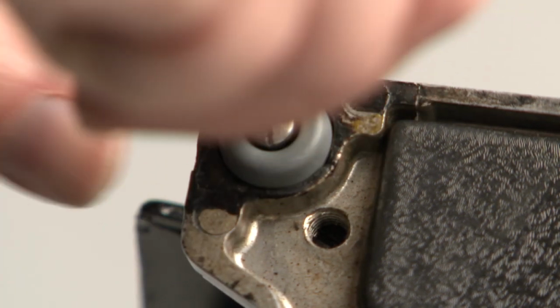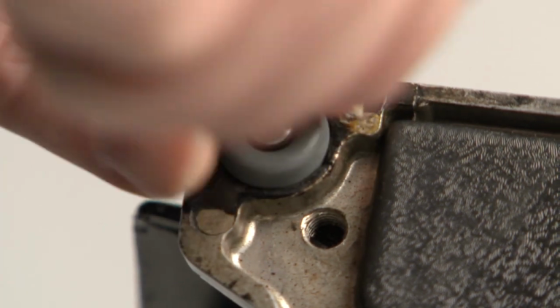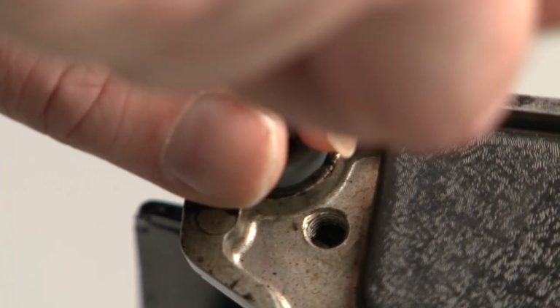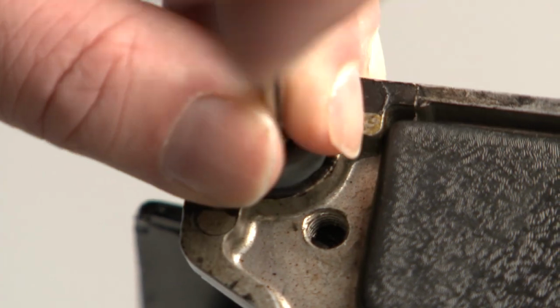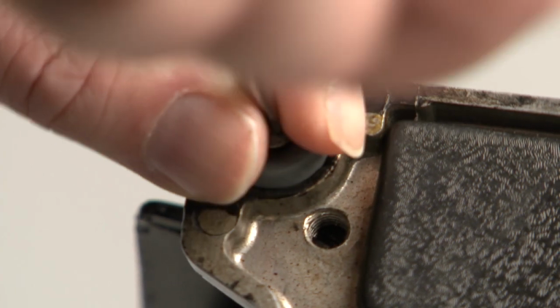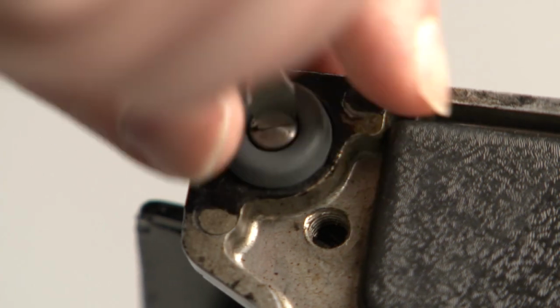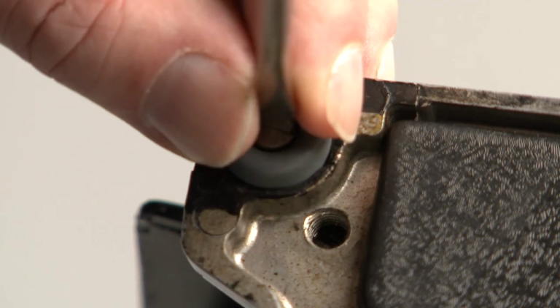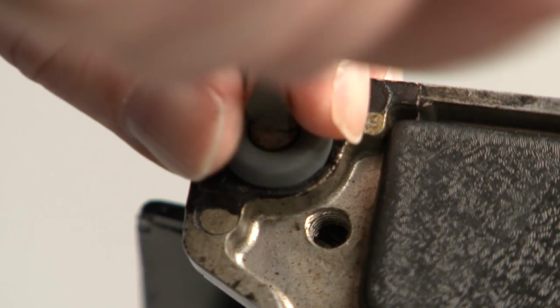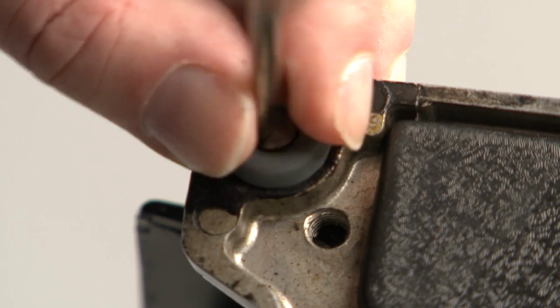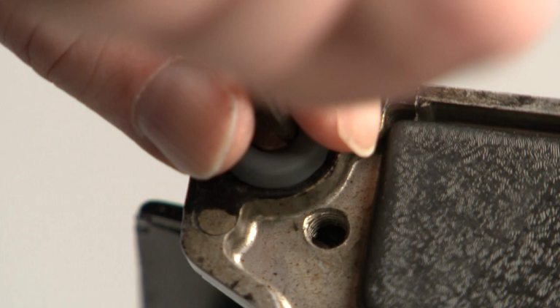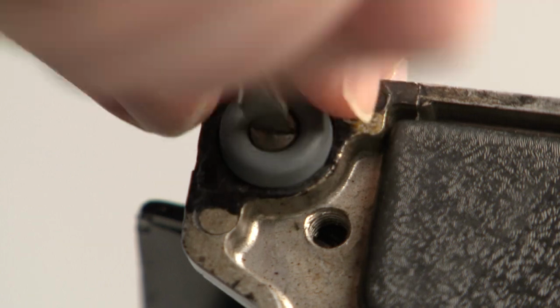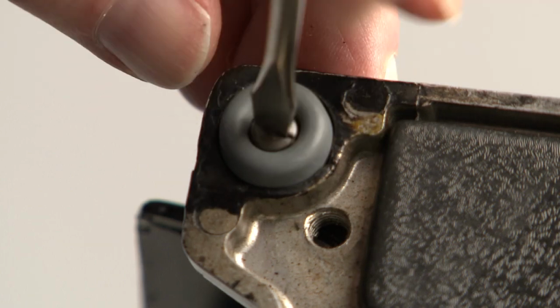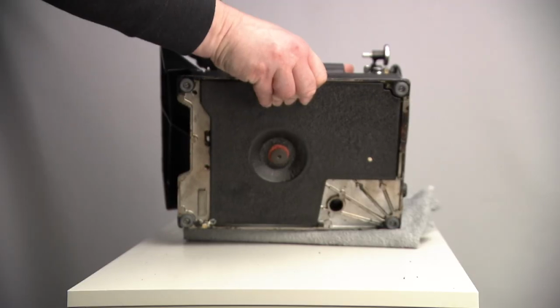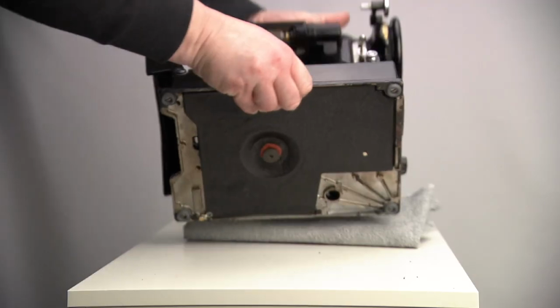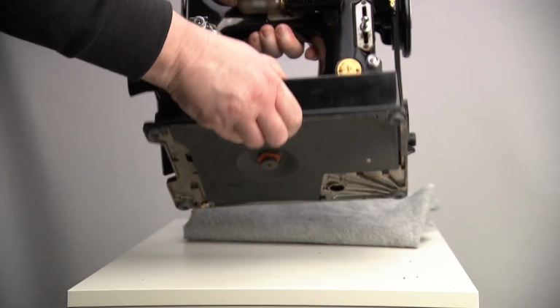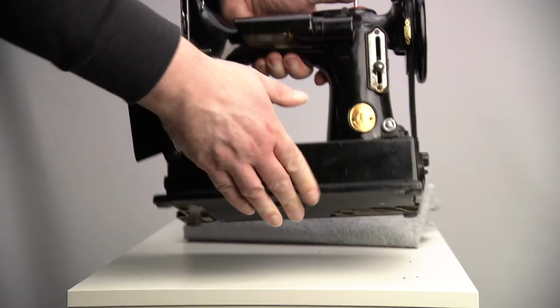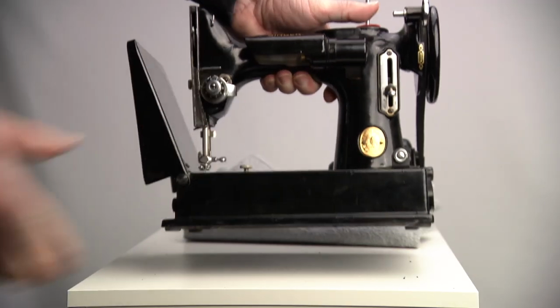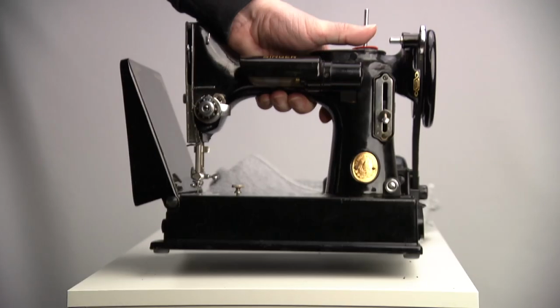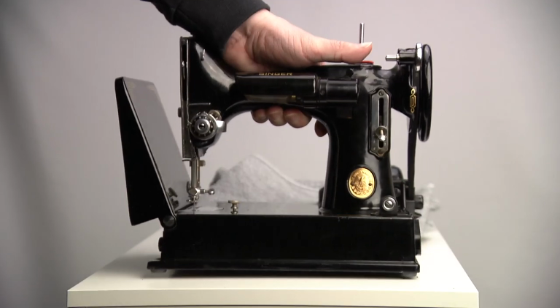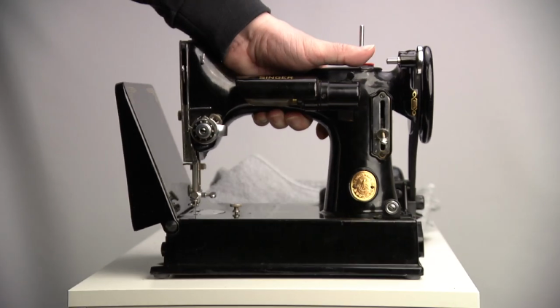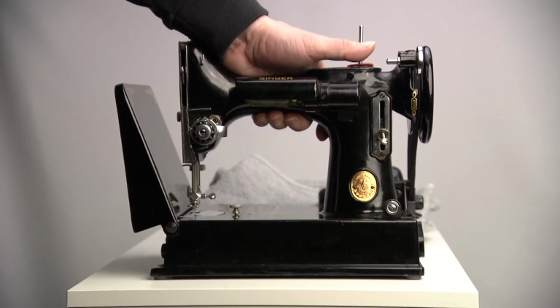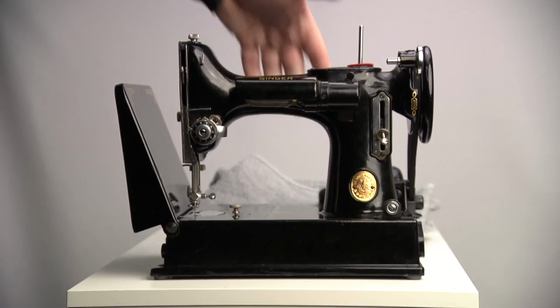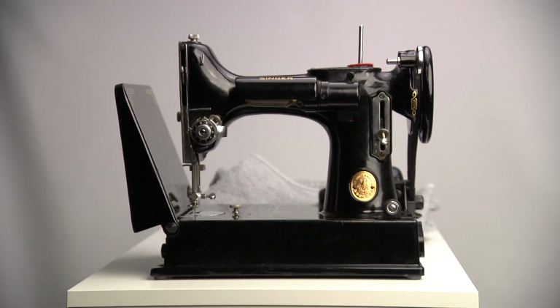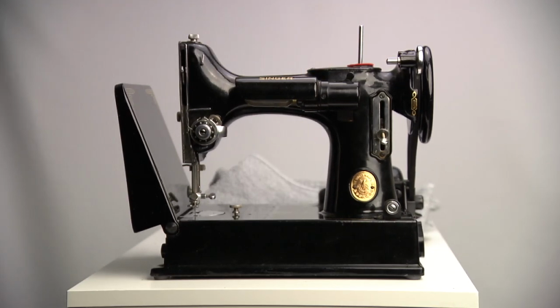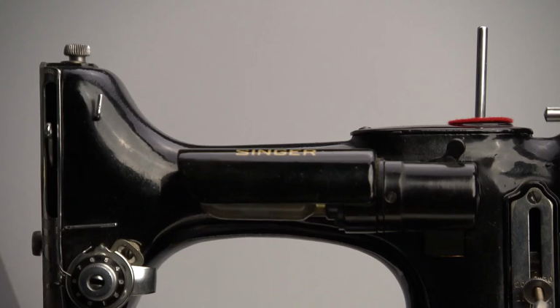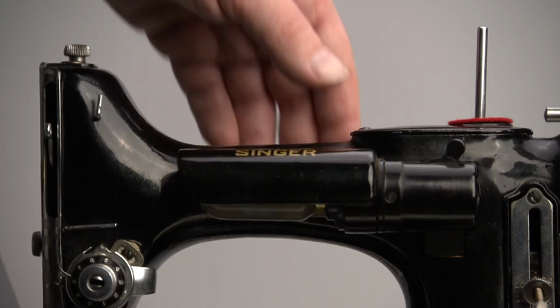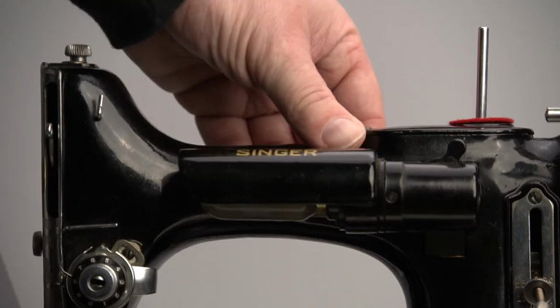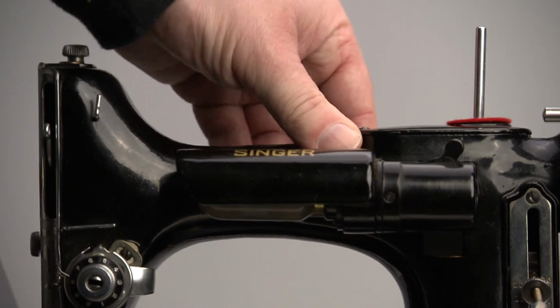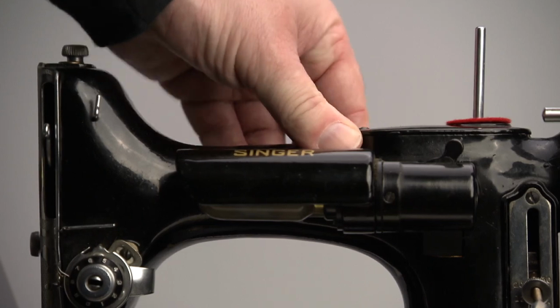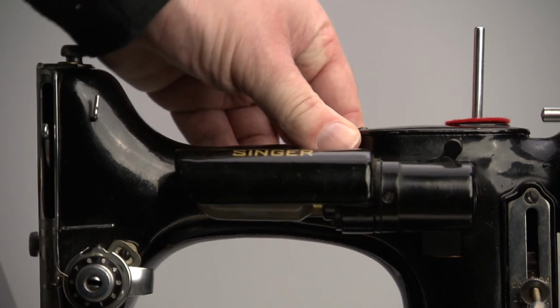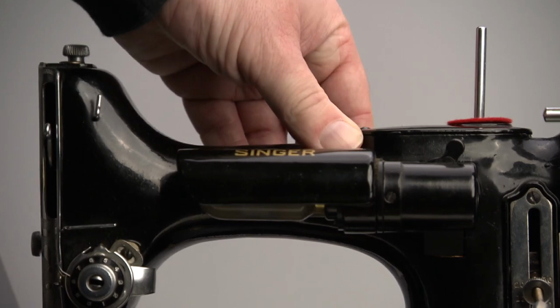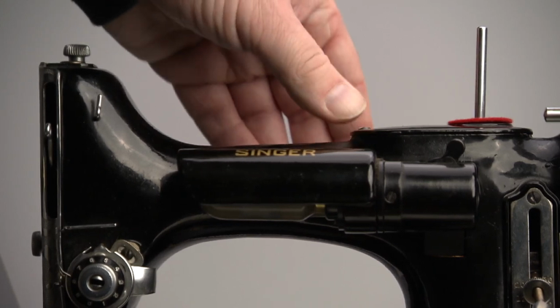I'm currently filming more videos on the Singer Featherweight and other vintage Singer sewing machines. Hopefully I'll have some more videos online soon.